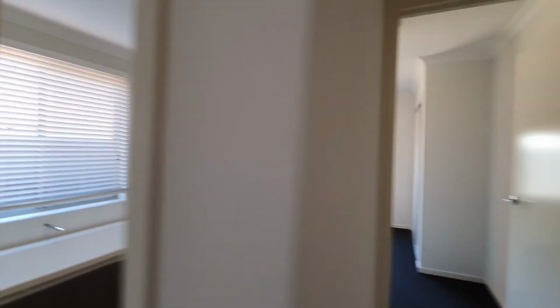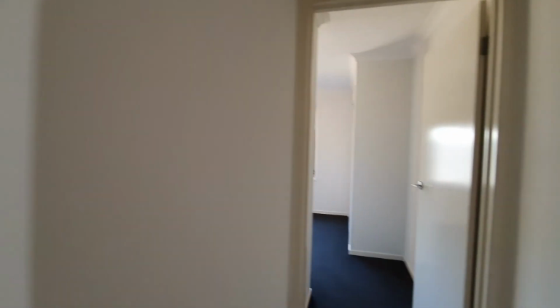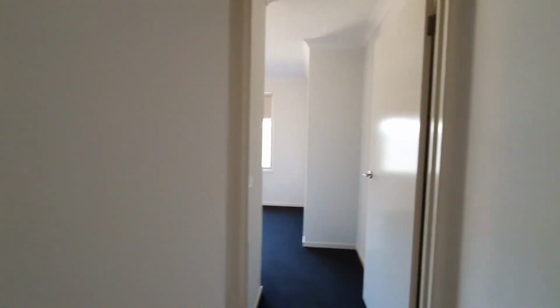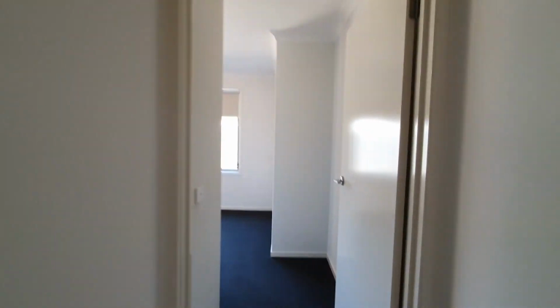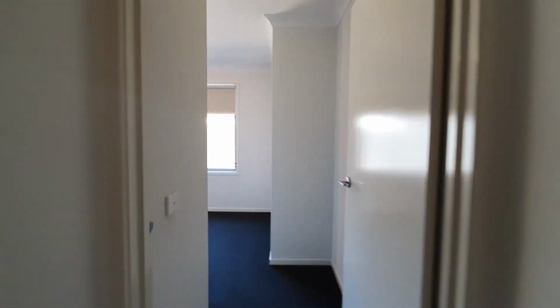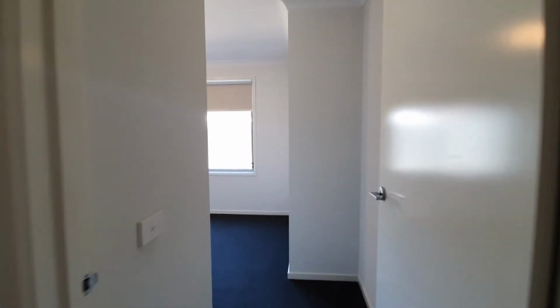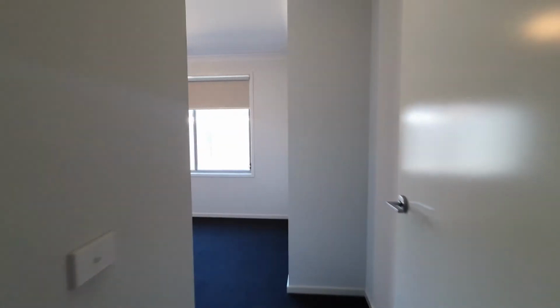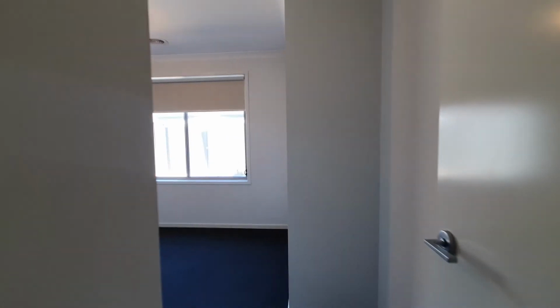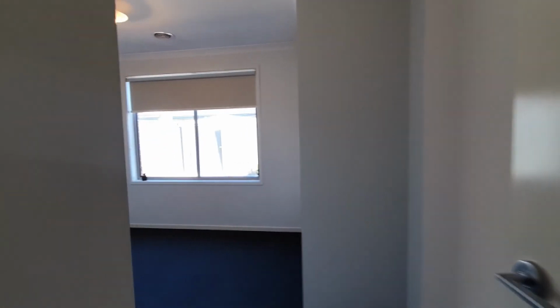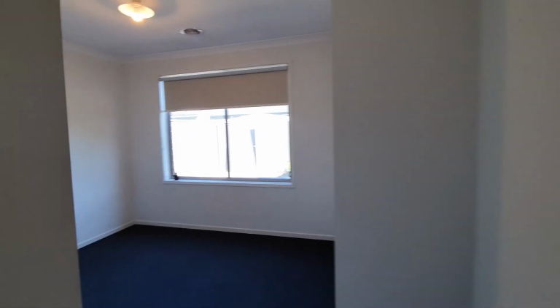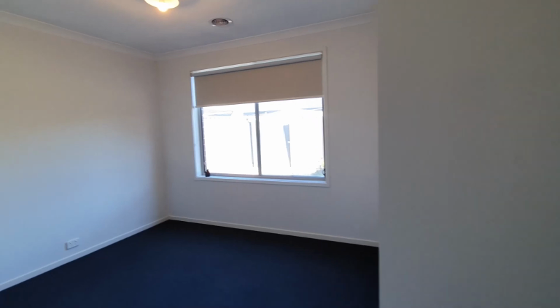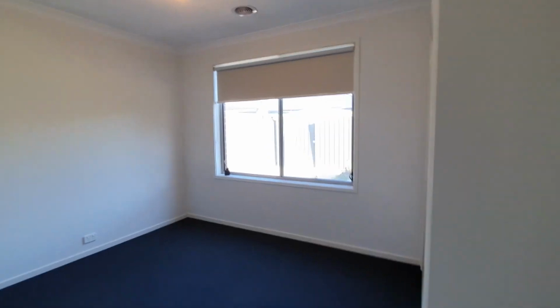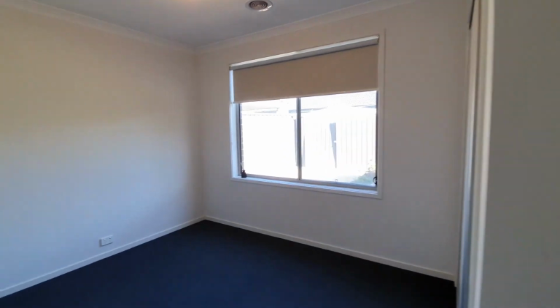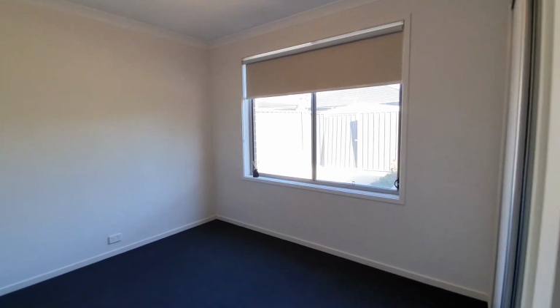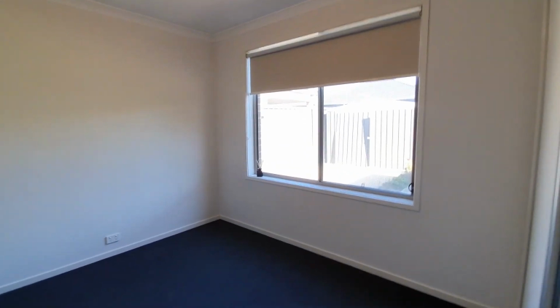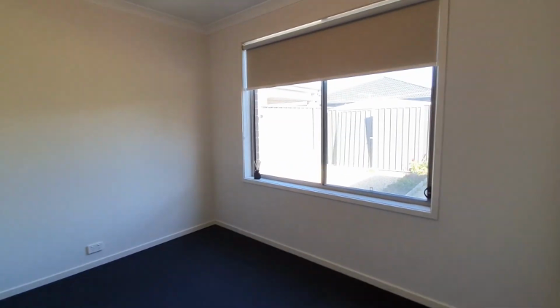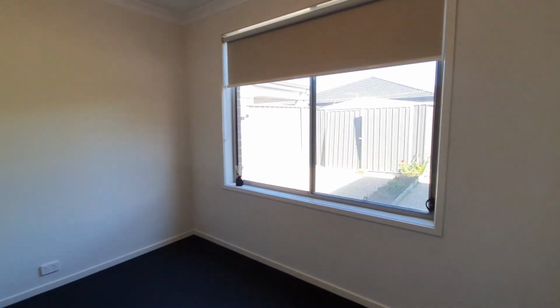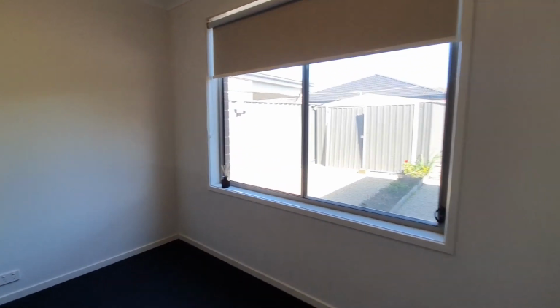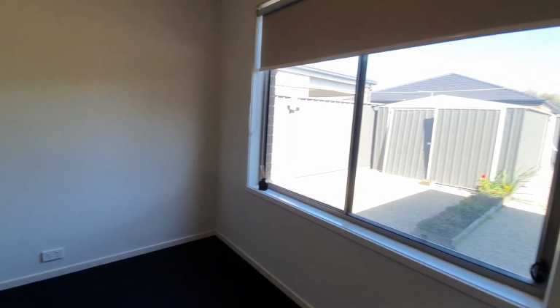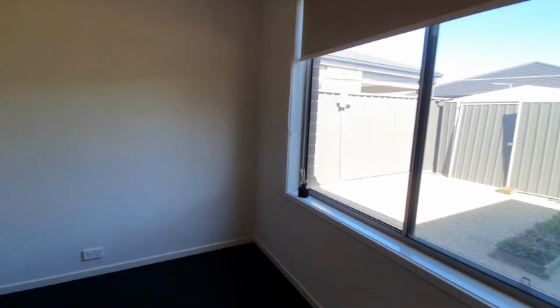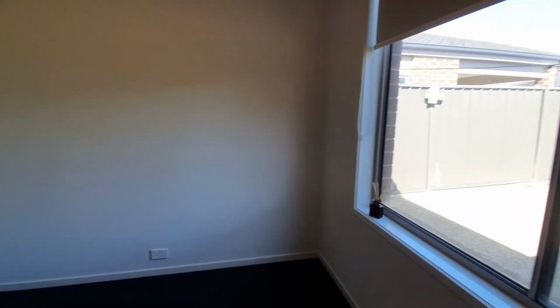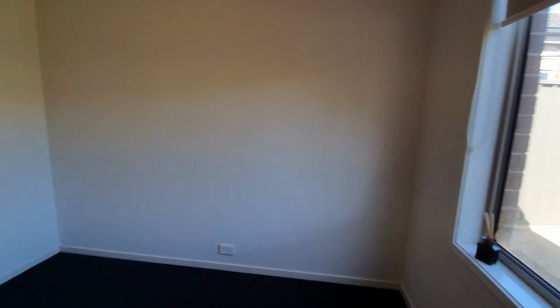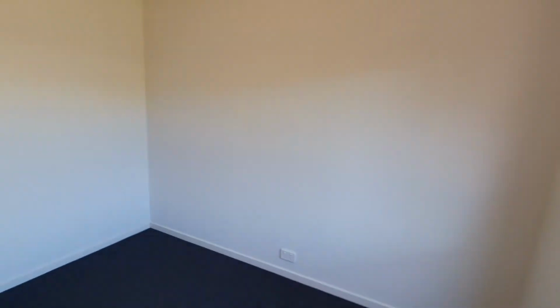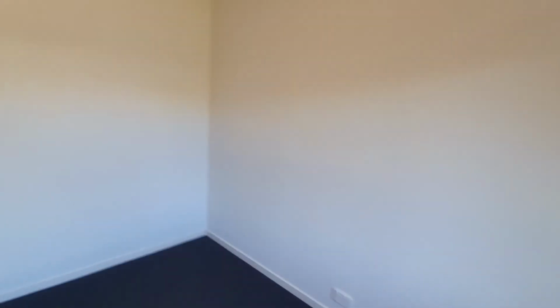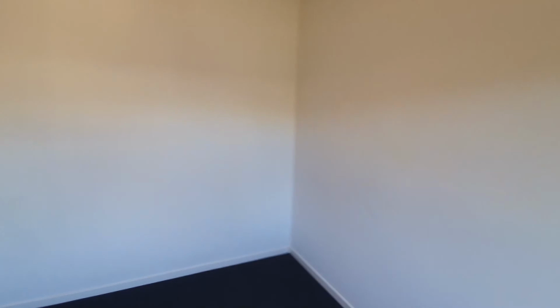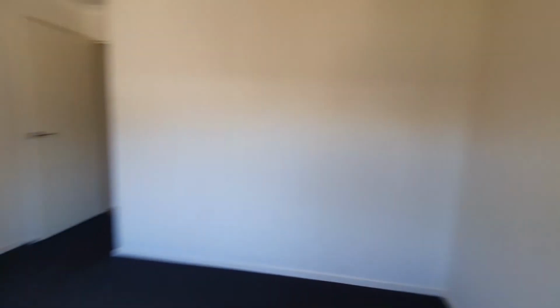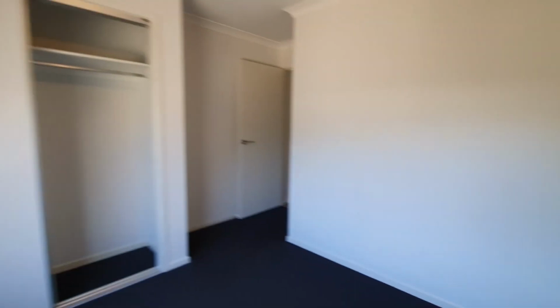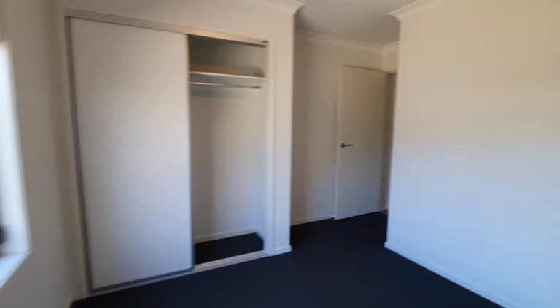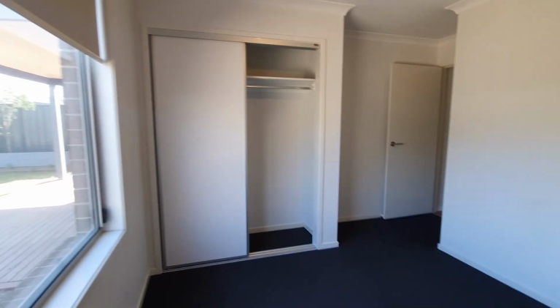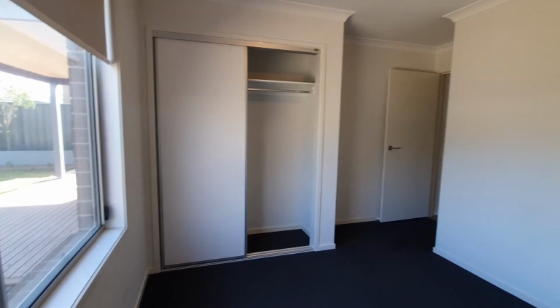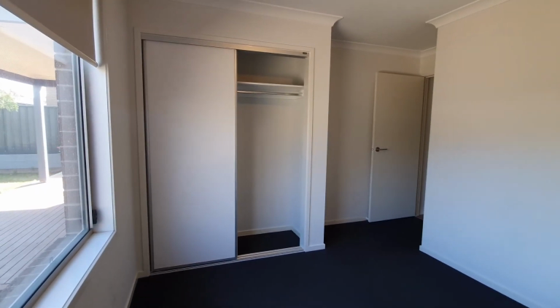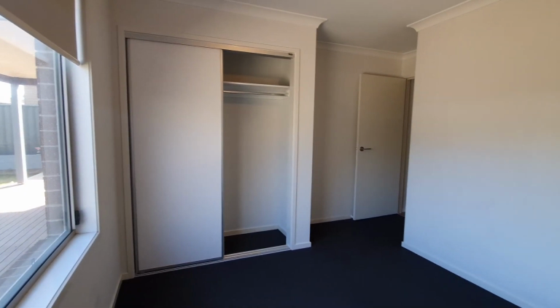Continuing down, we have the third bedroom — again, wall-to-wall carpets and a built-in robe.